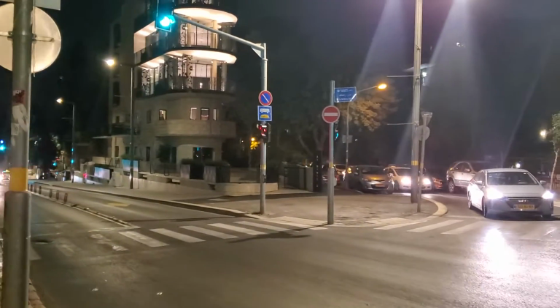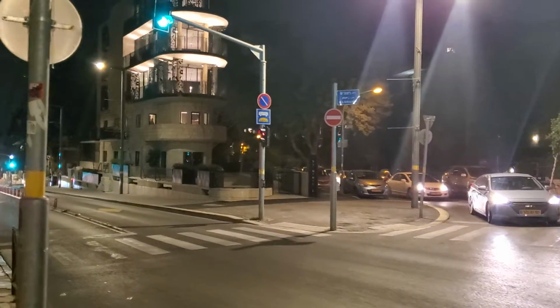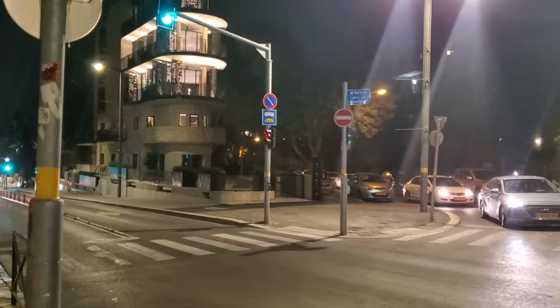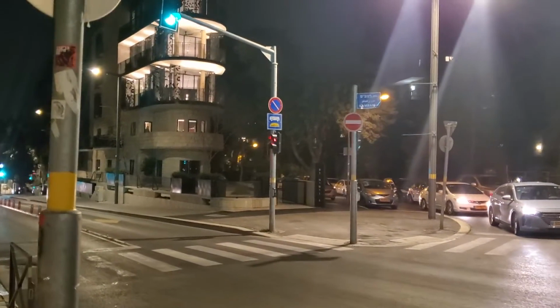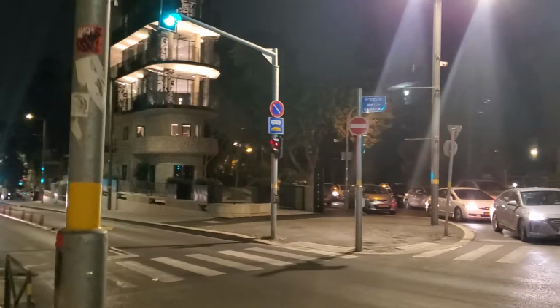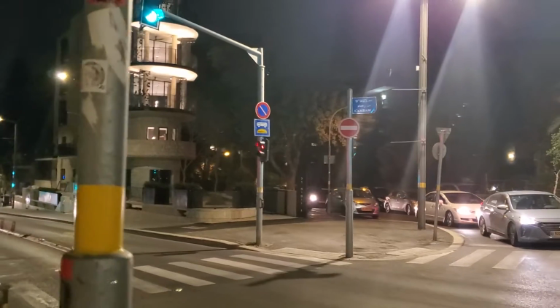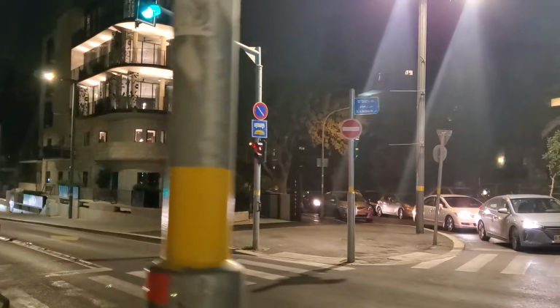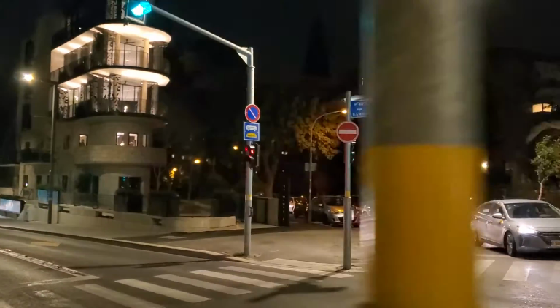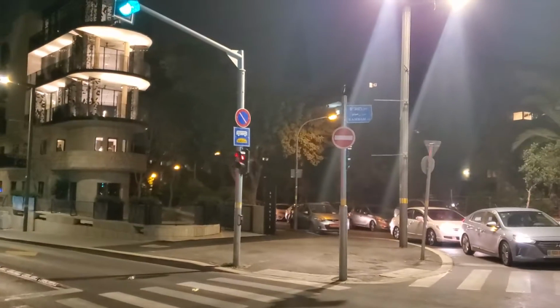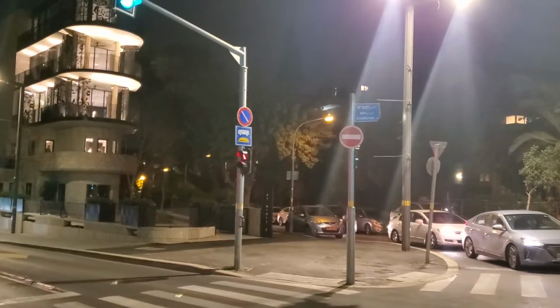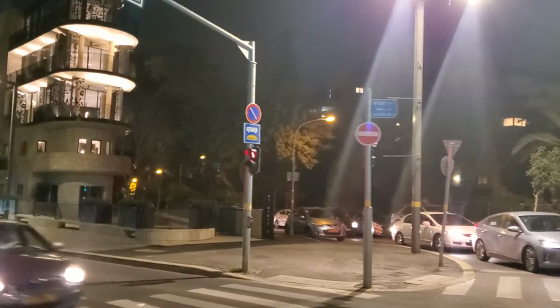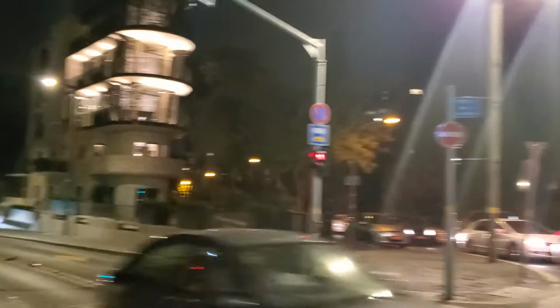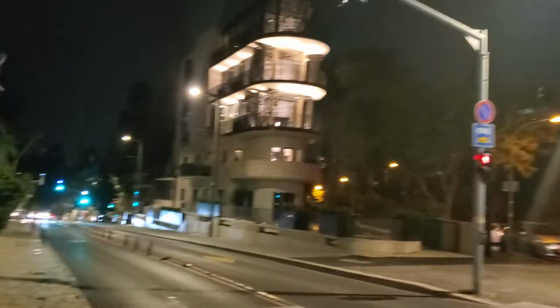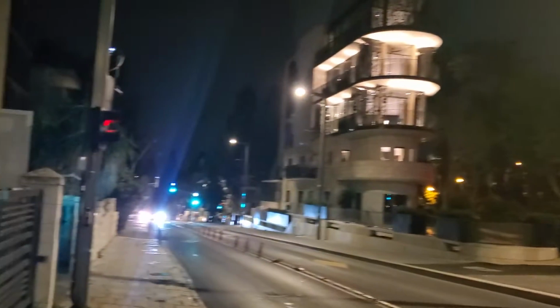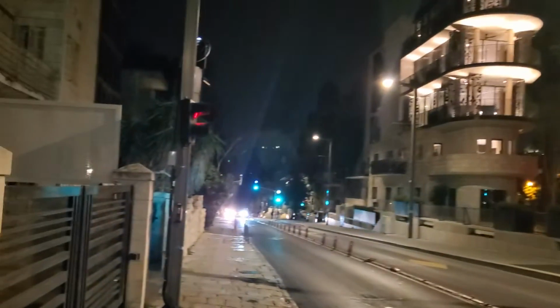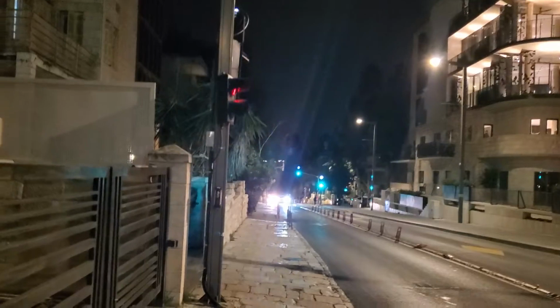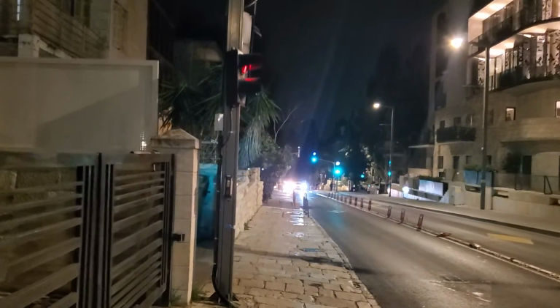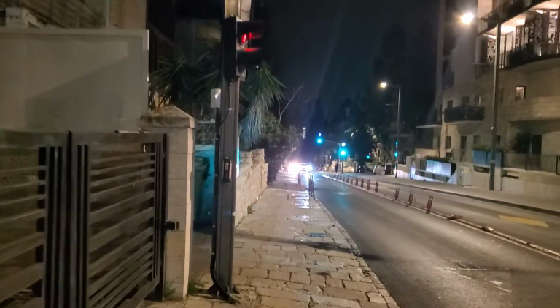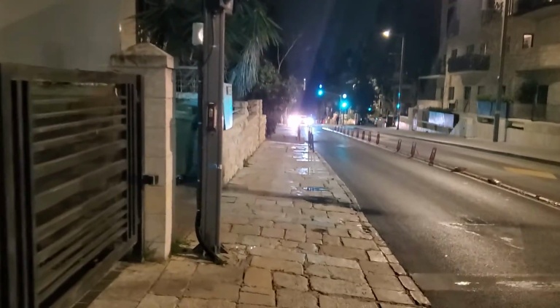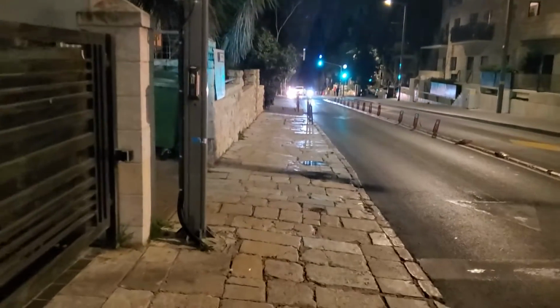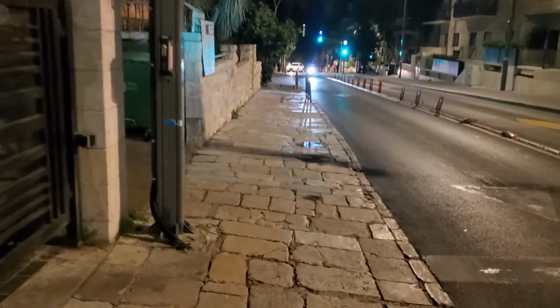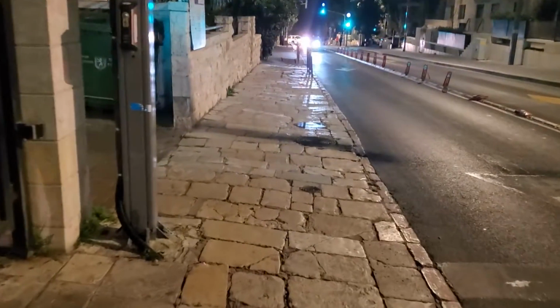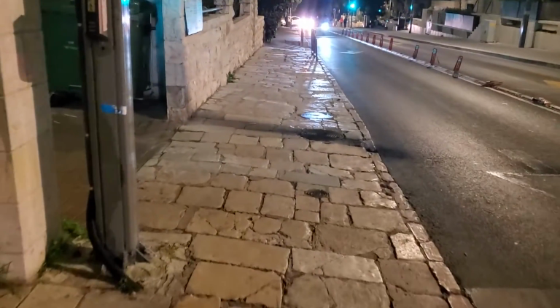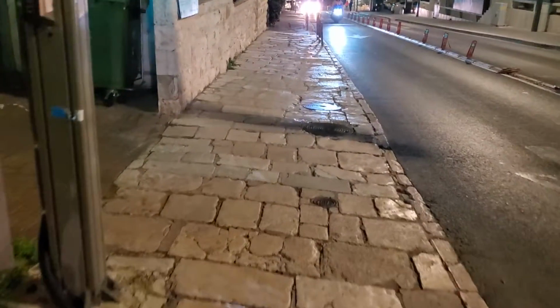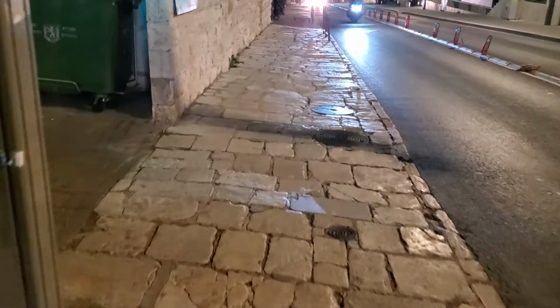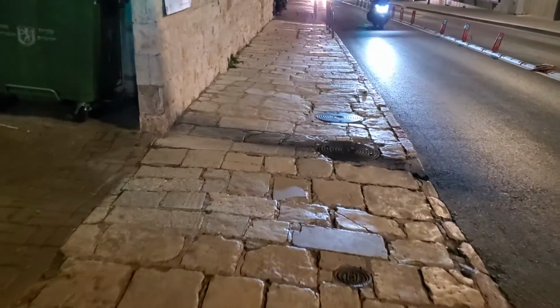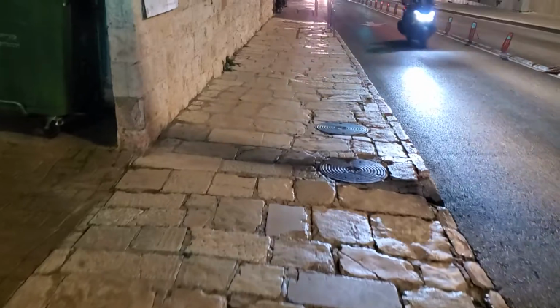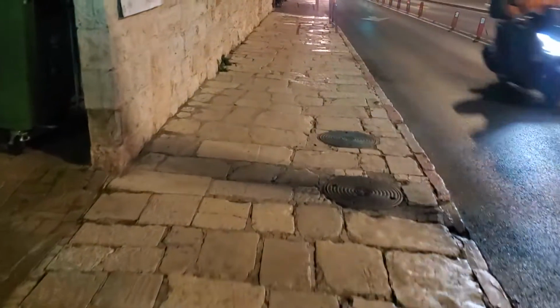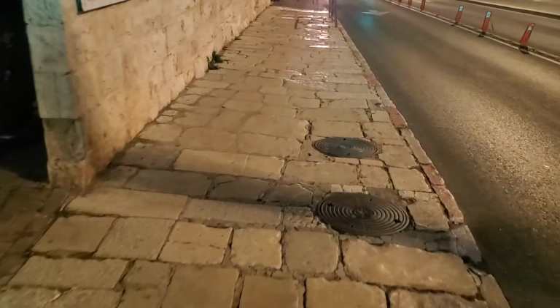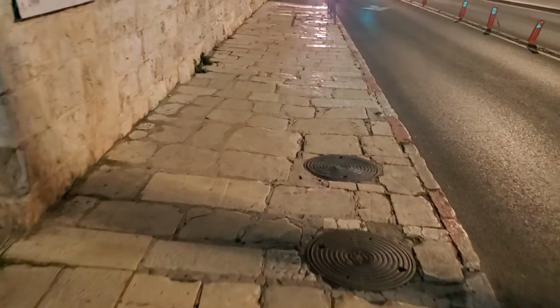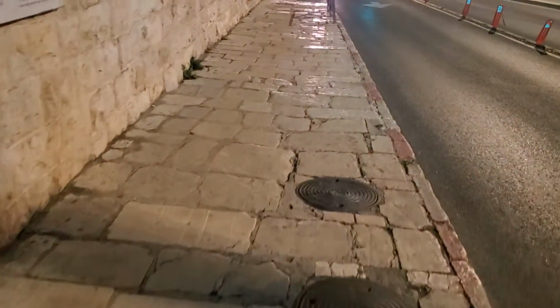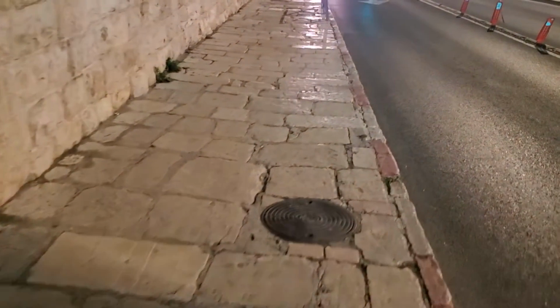Here we see this is Rambam Street. Notice that the sidewalk here is made of Jerusalem stone, like in the Old City of Jerusalem.